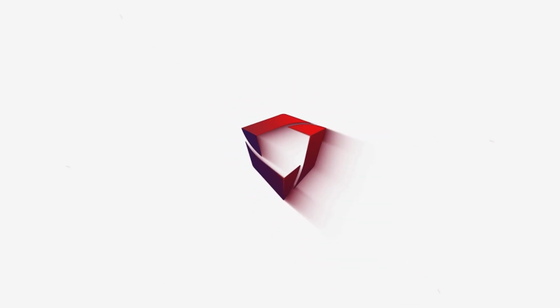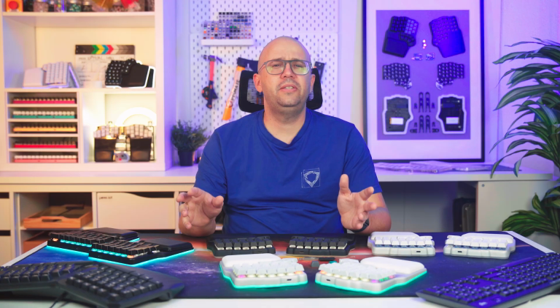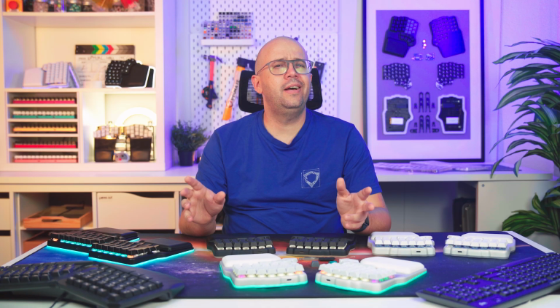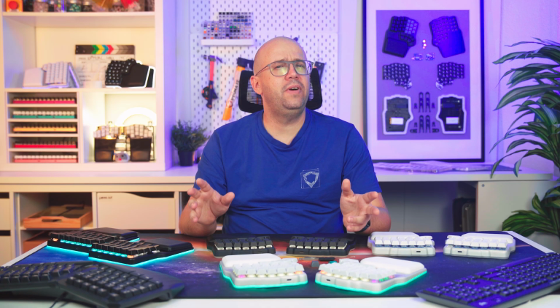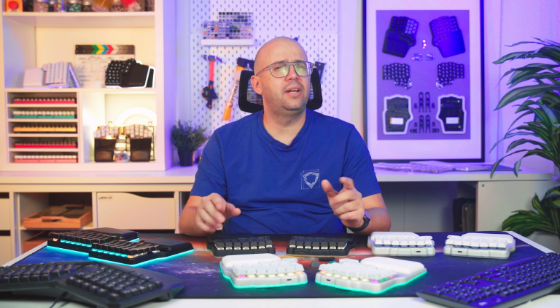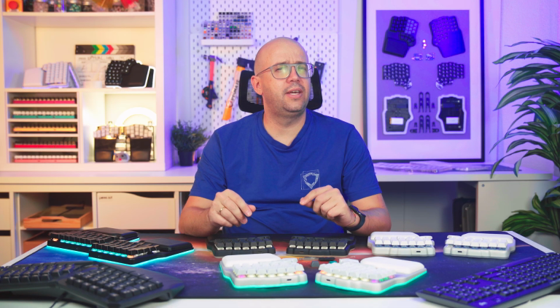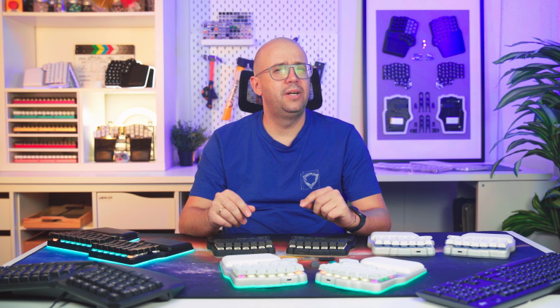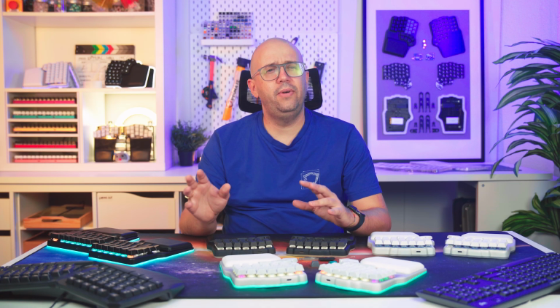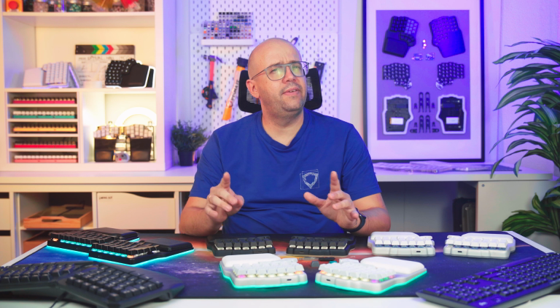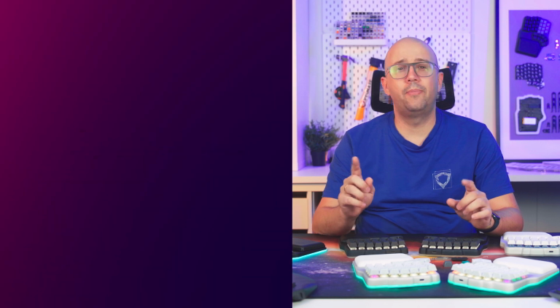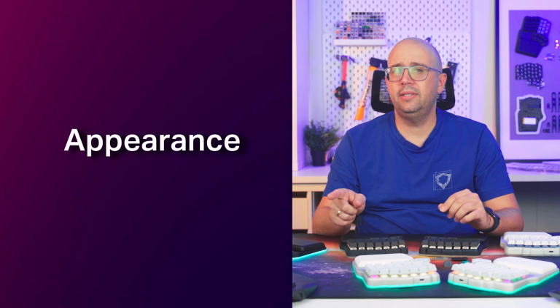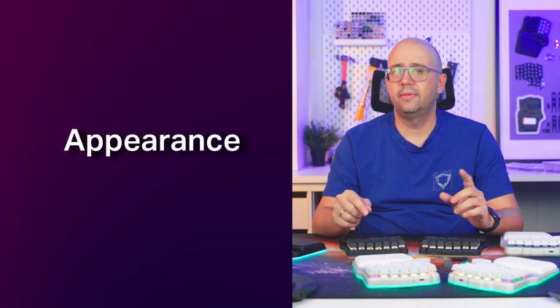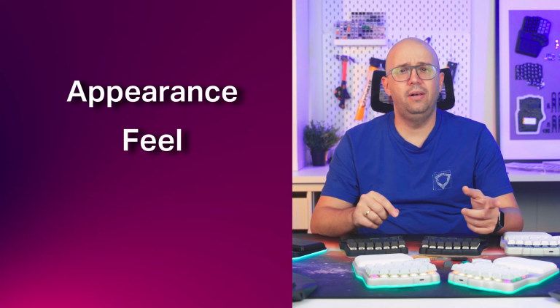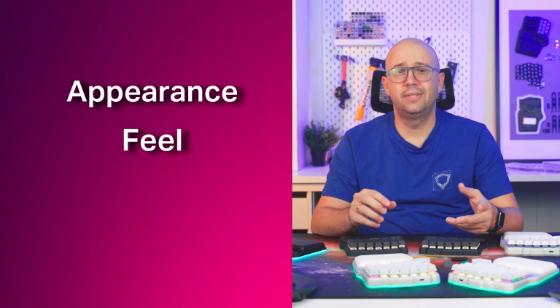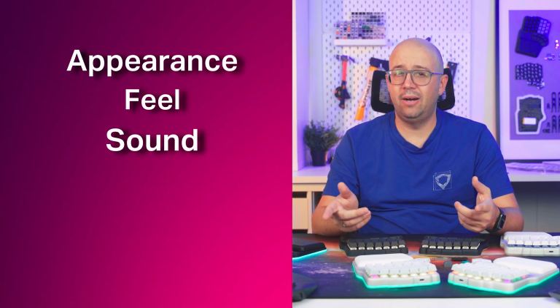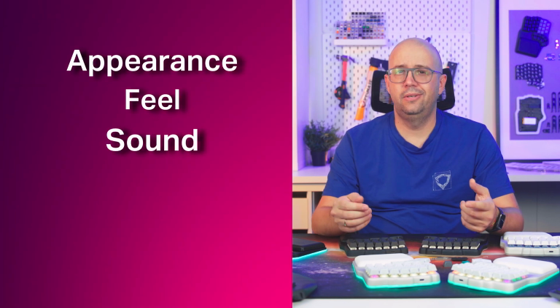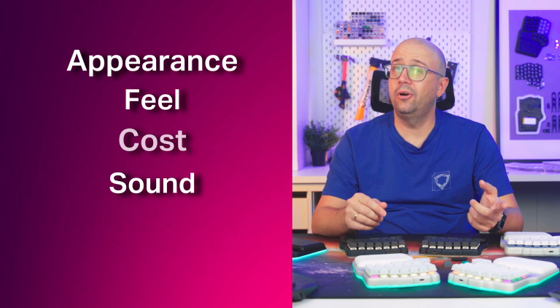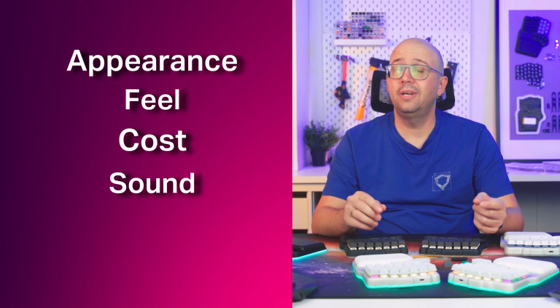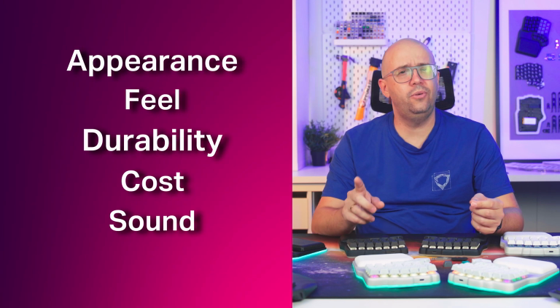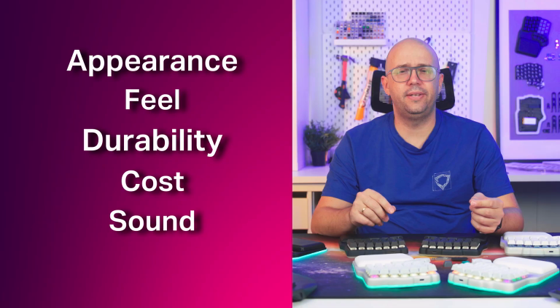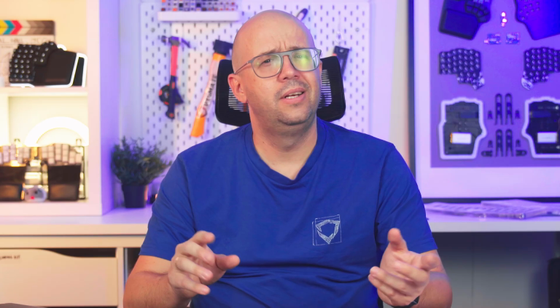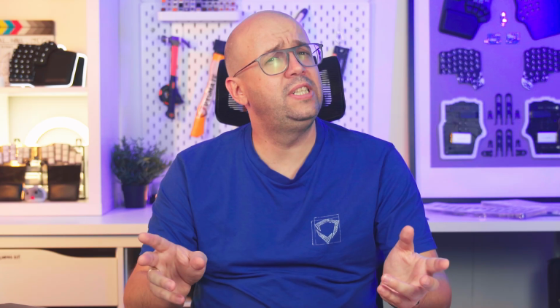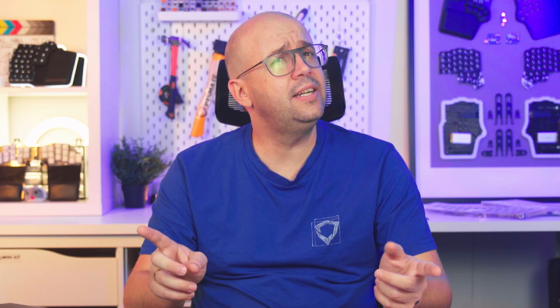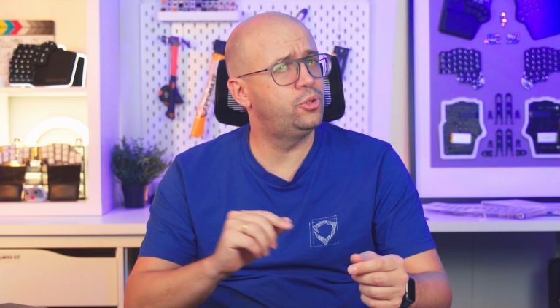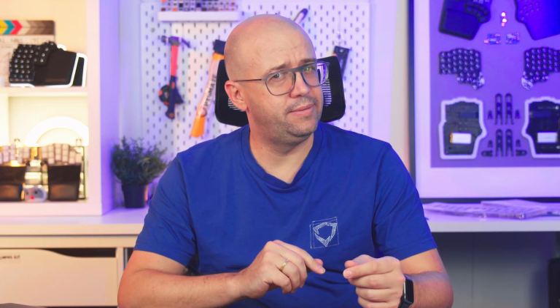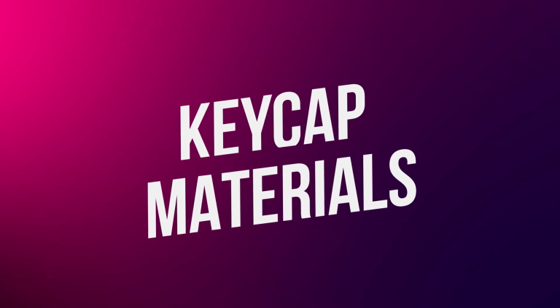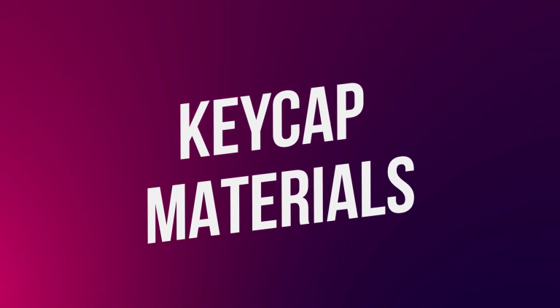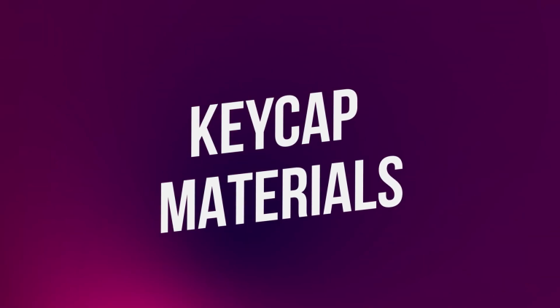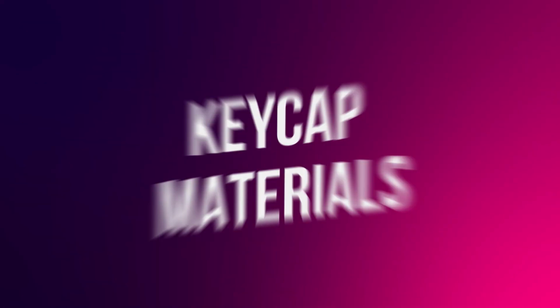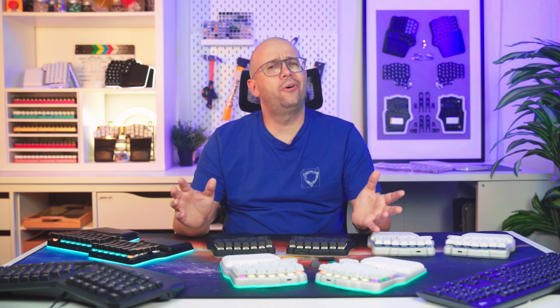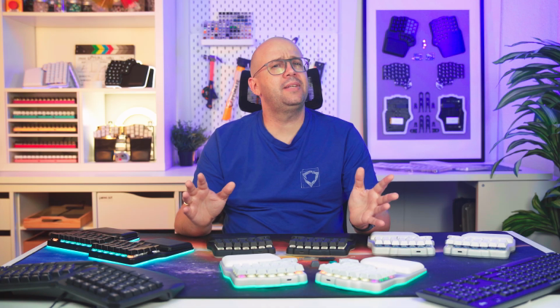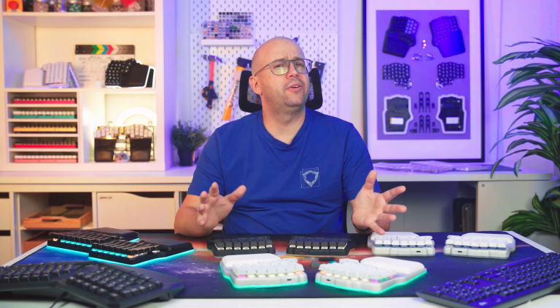The material and the manufacturing technique of a keycap directly affect appearance, feel, sound, cost, and durability. So it's essential to choose wisely. Let's start with the material. Although keycaps can be made of